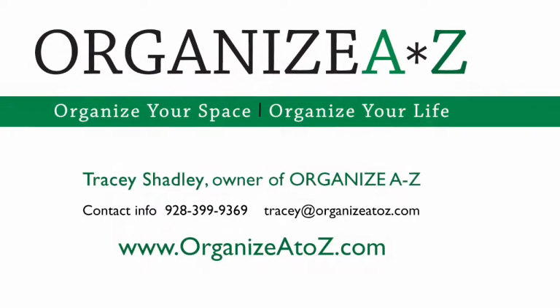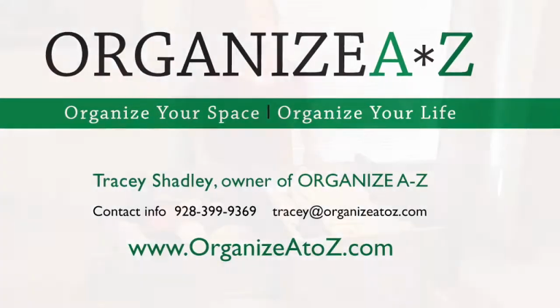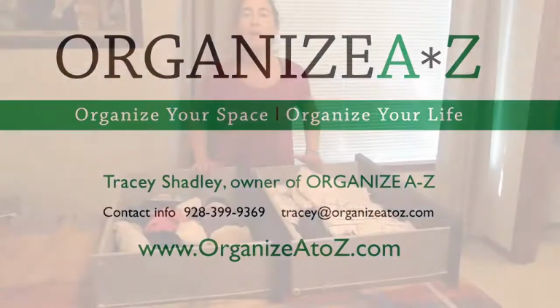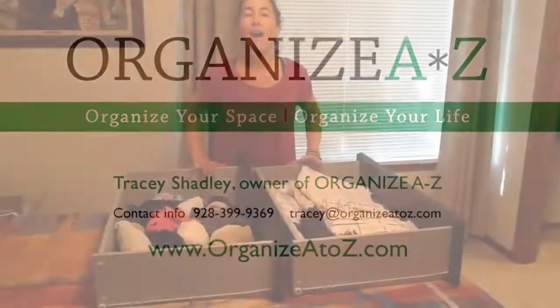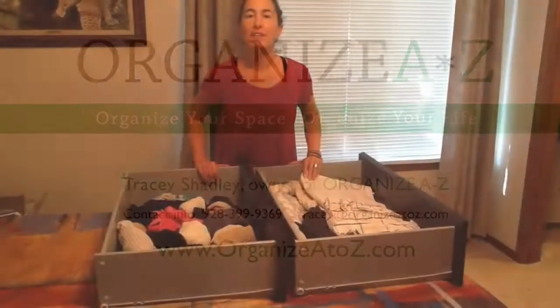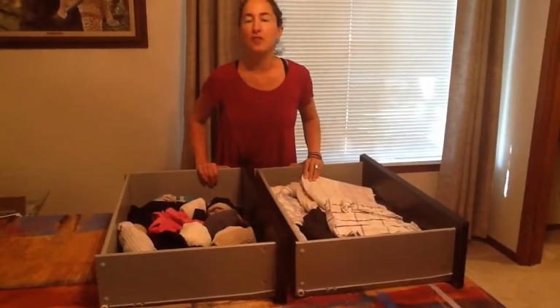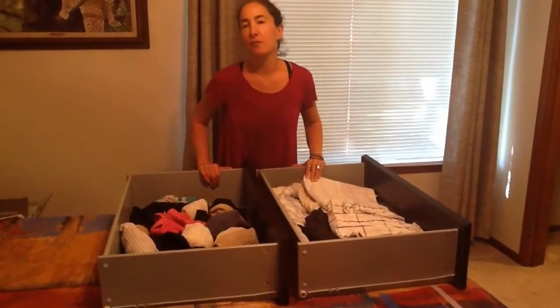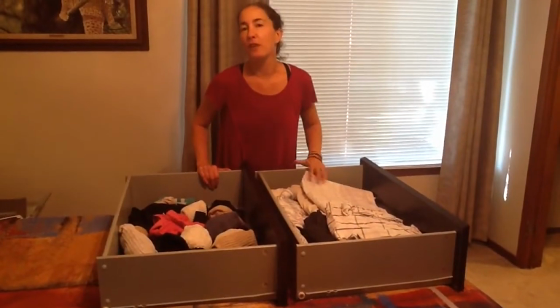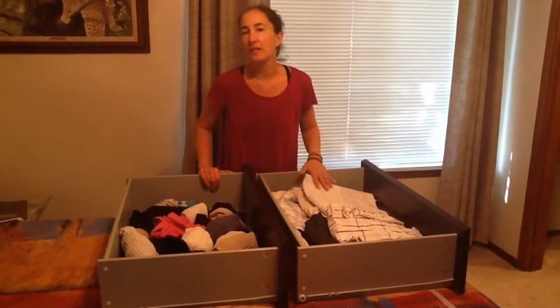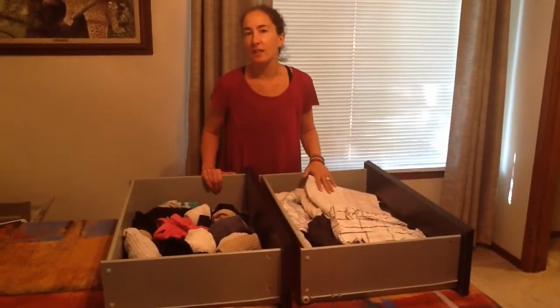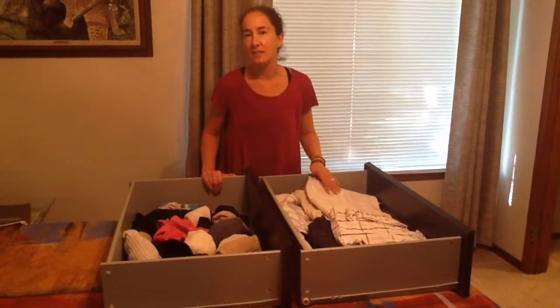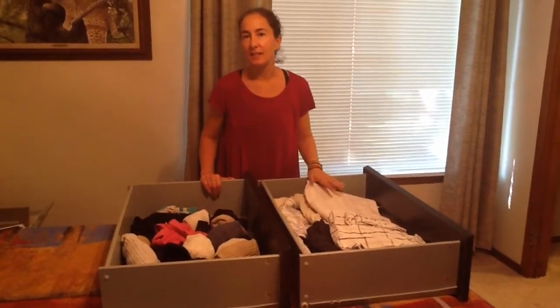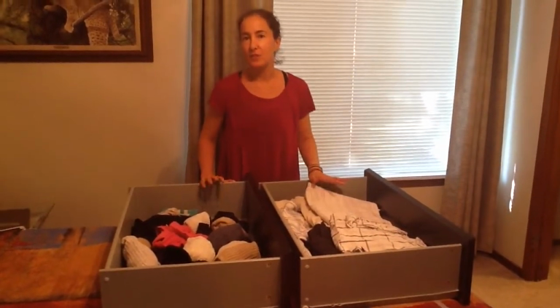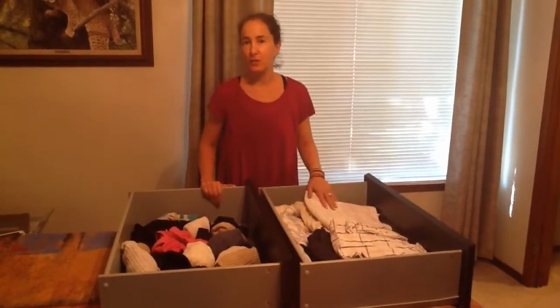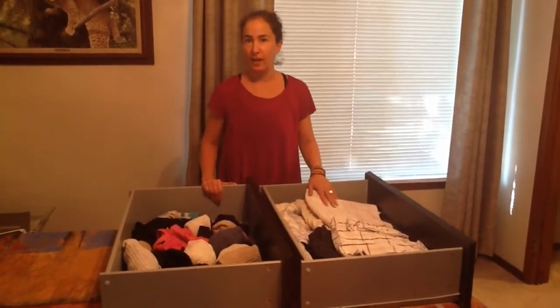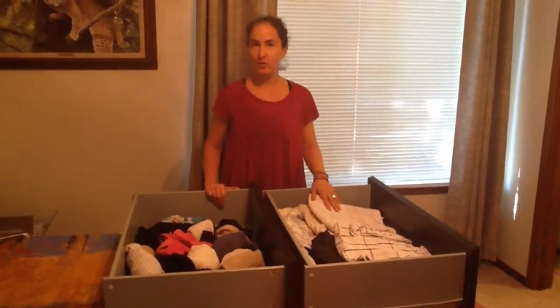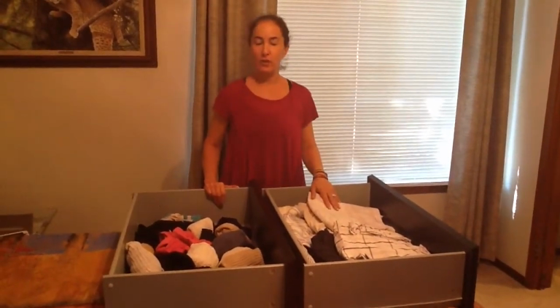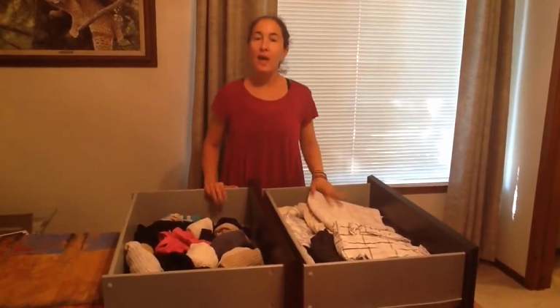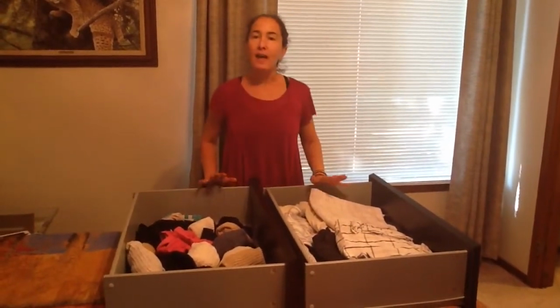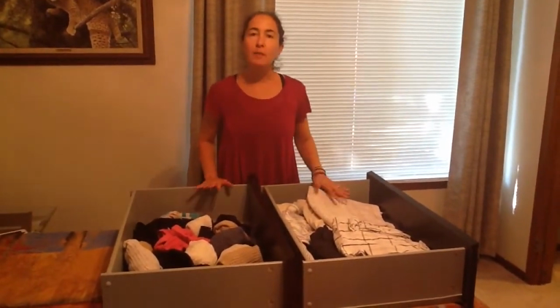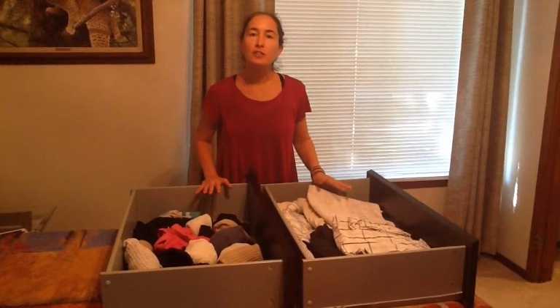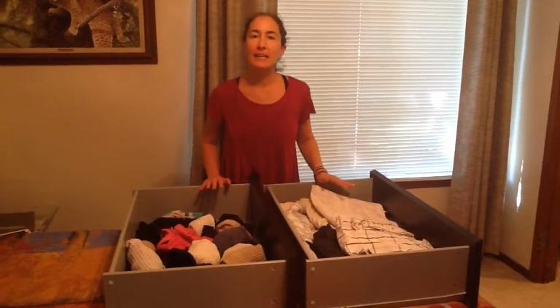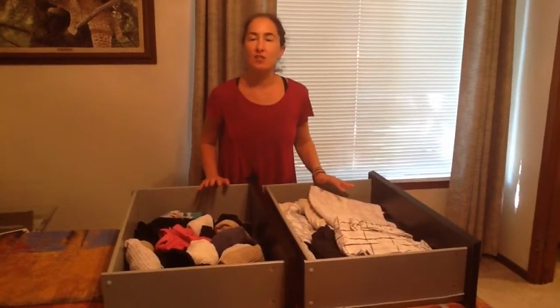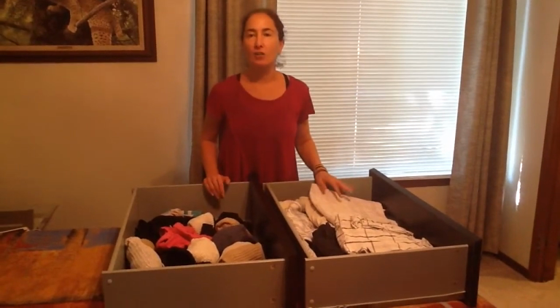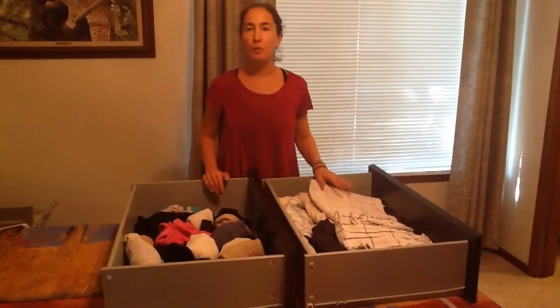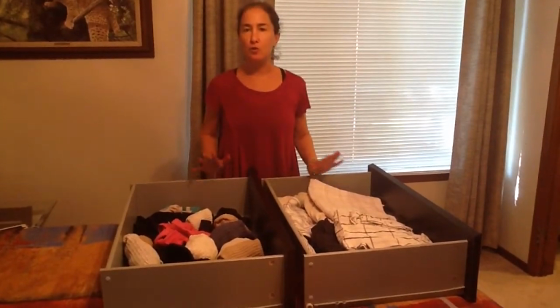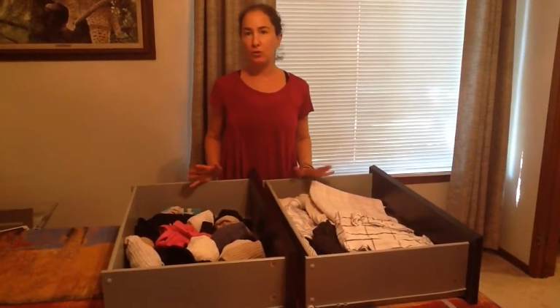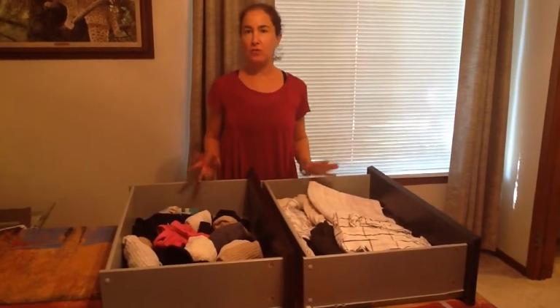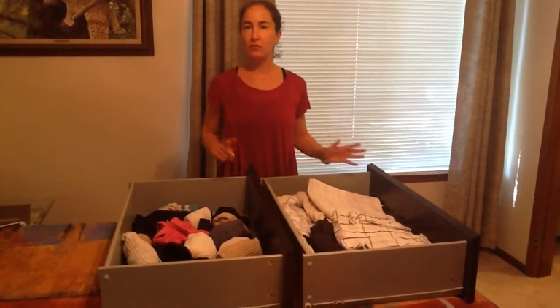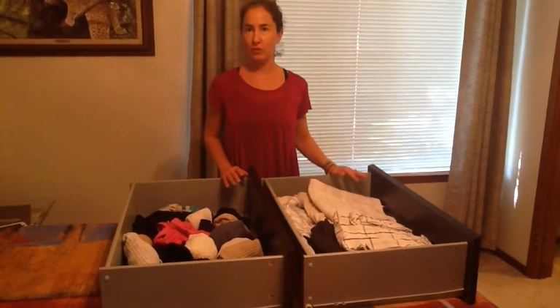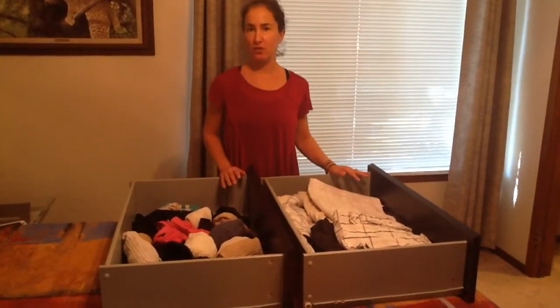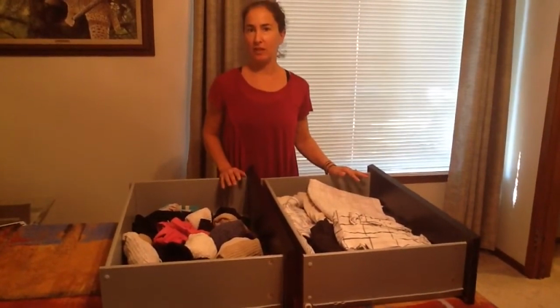Hi, it's Tracy from Organize A to Z in Sedona, Arizona, and I'm here today to talk to you about drawers versus shelves.